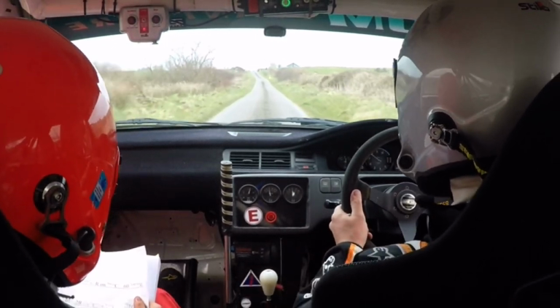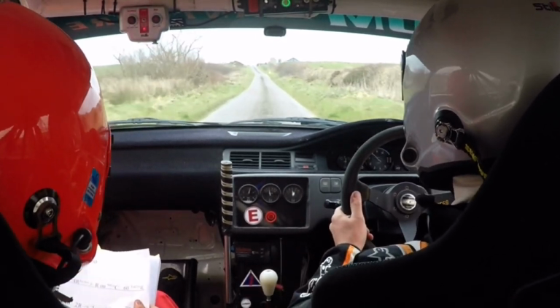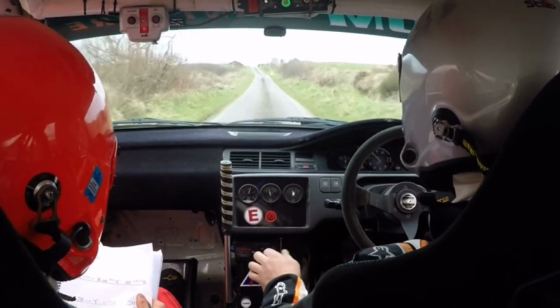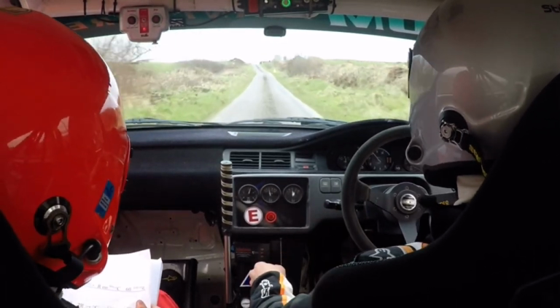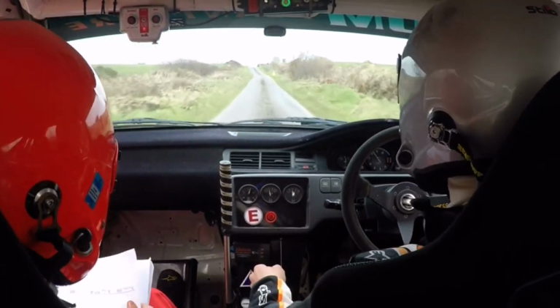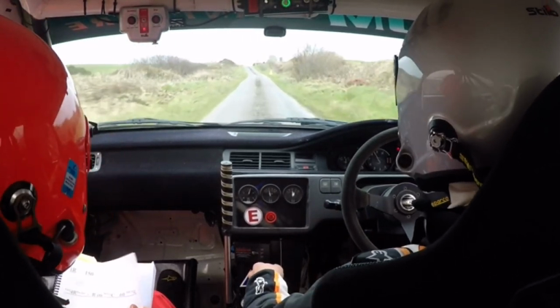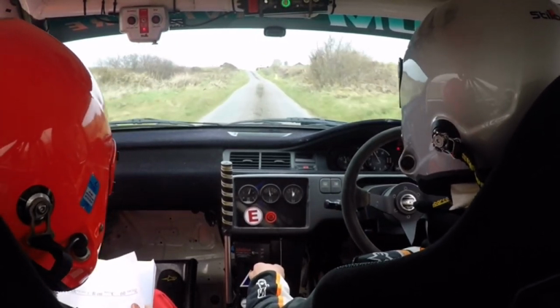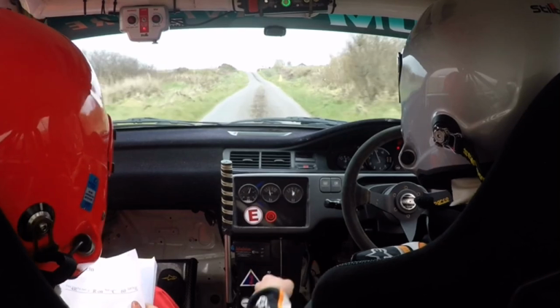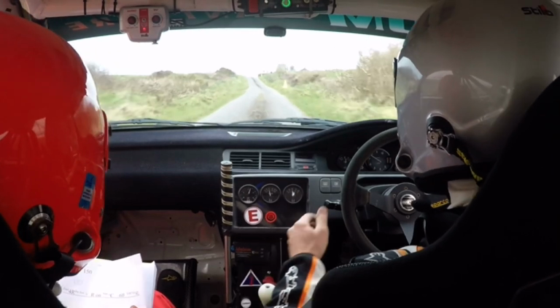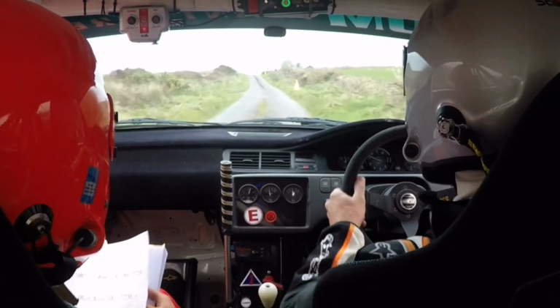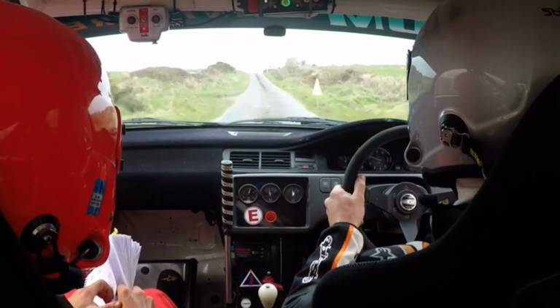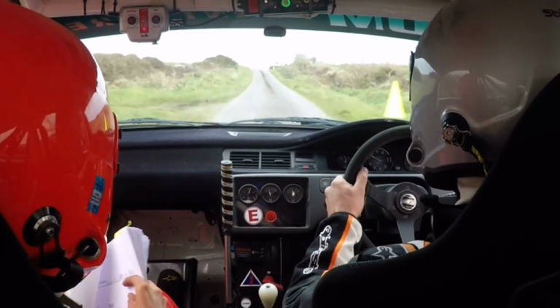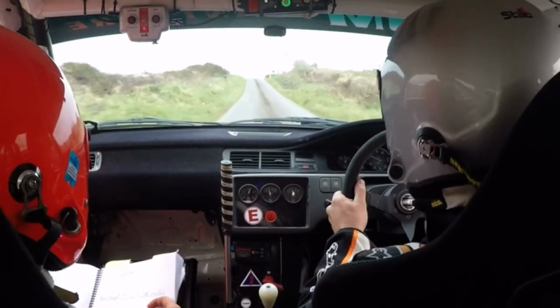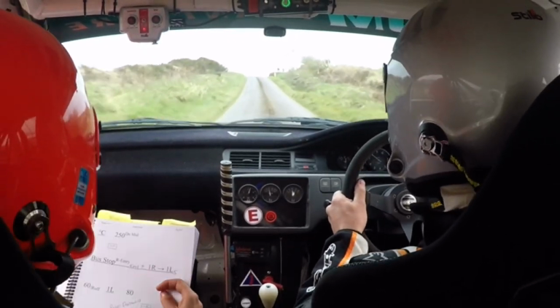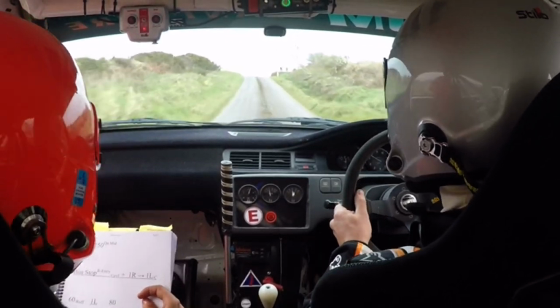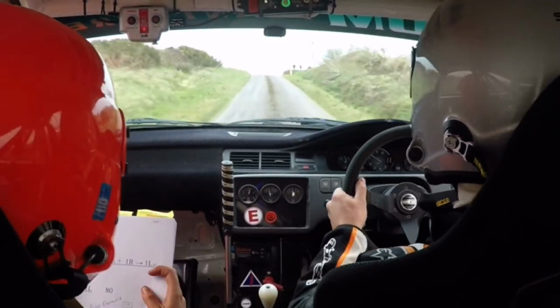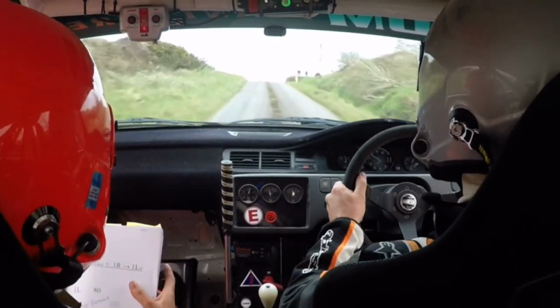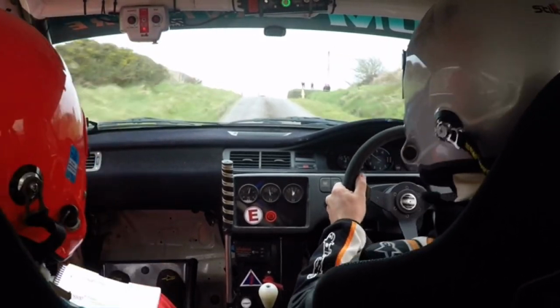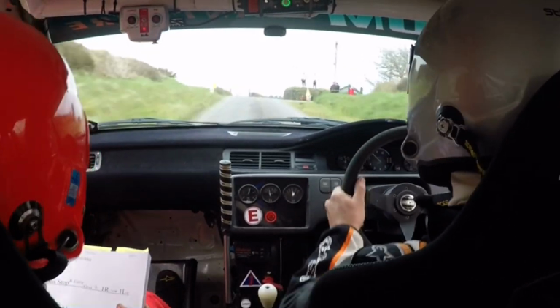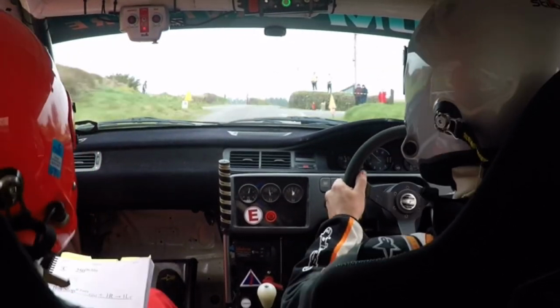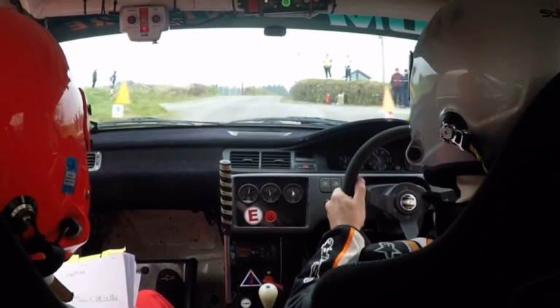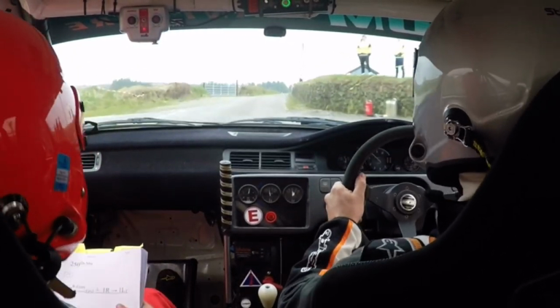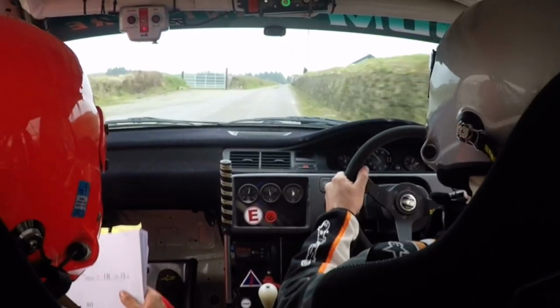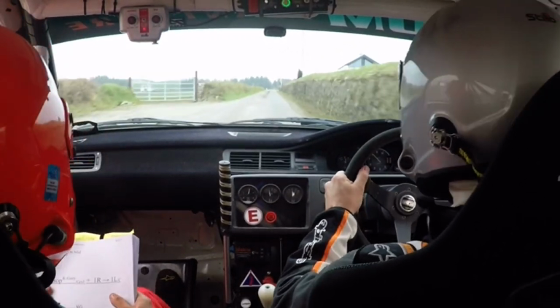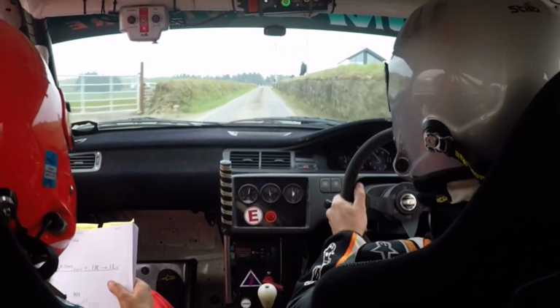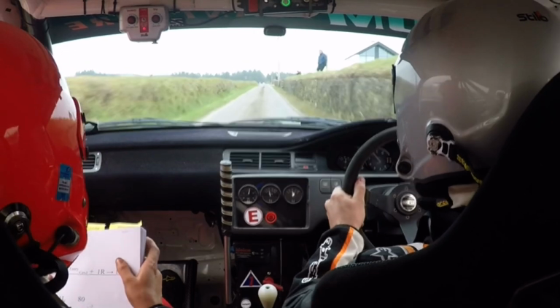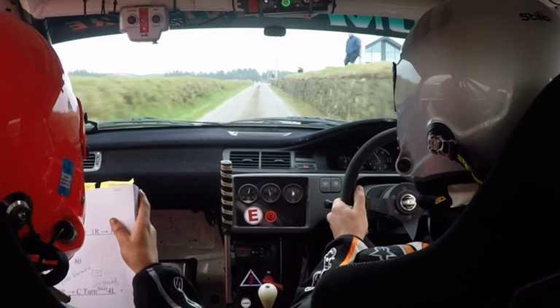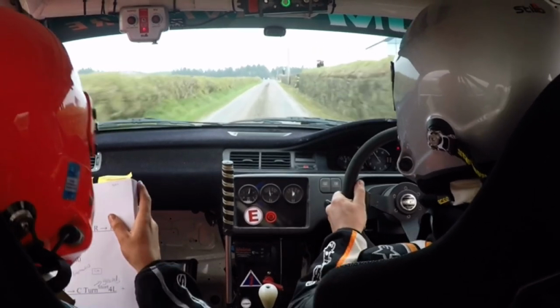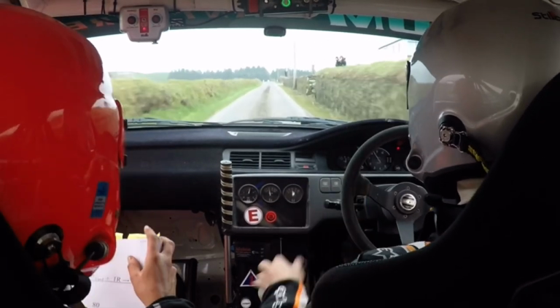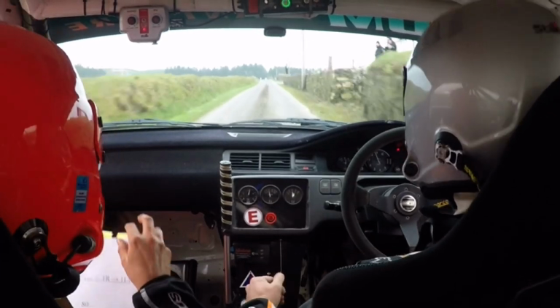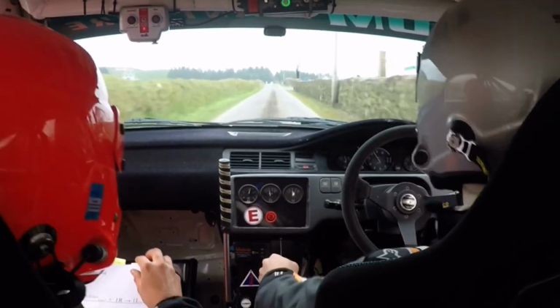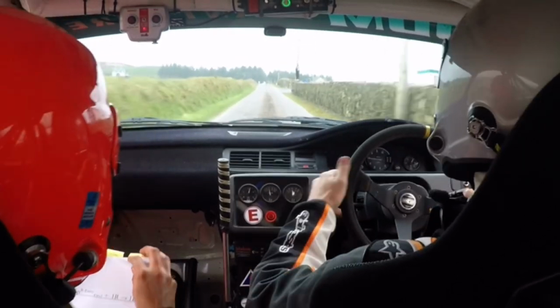2 right, 2 right, over crest, past the junction, 150. Flat crest, 250 down the middle.